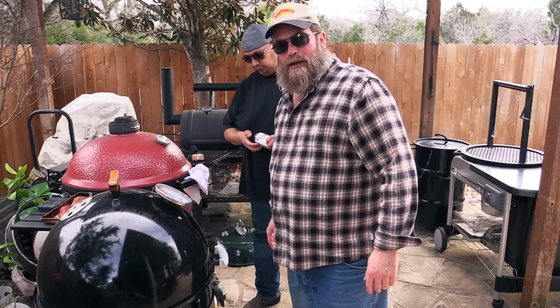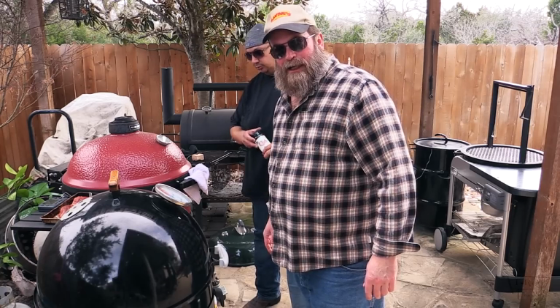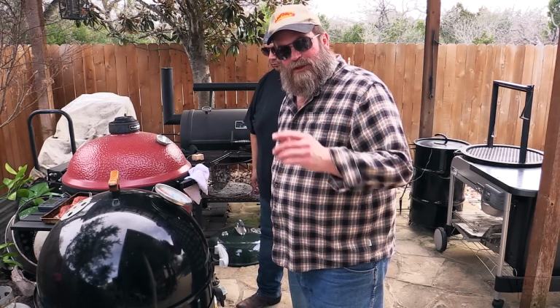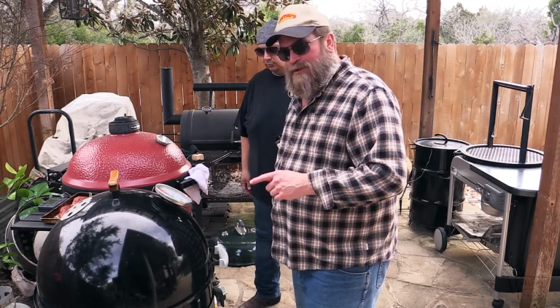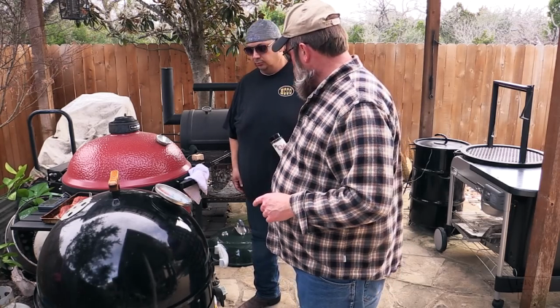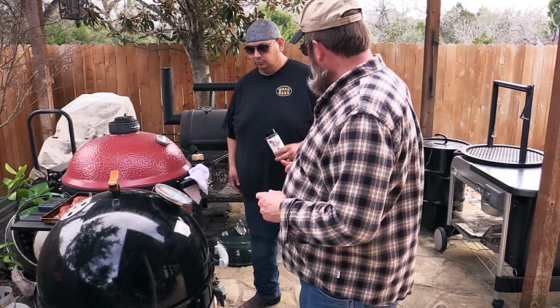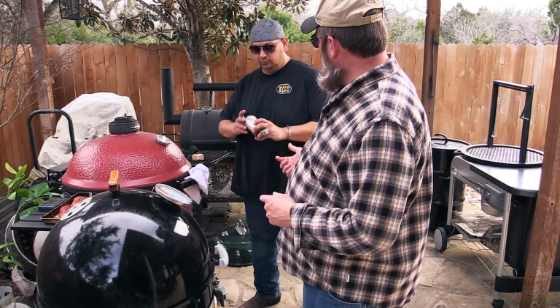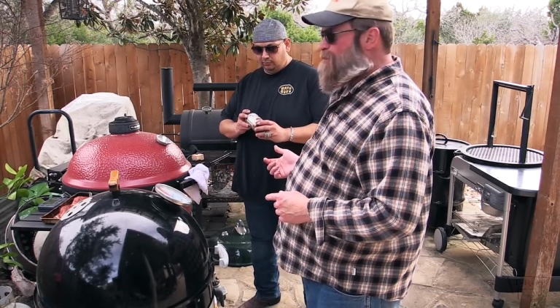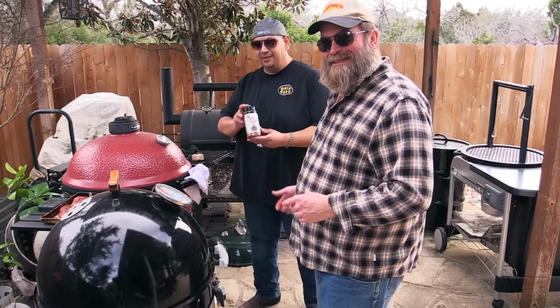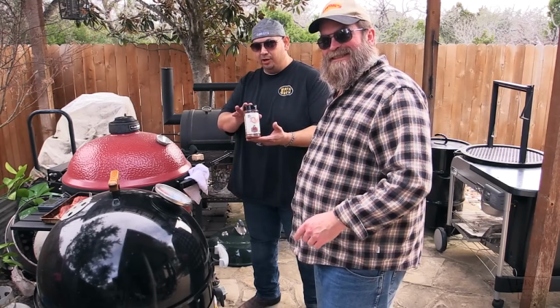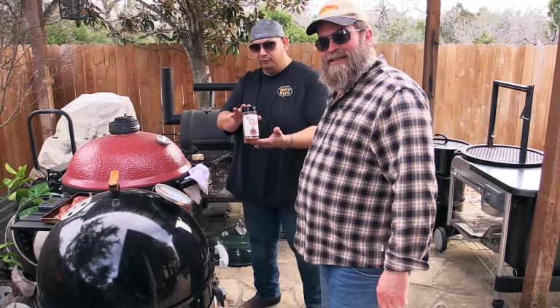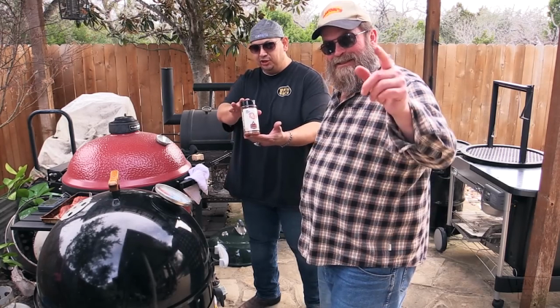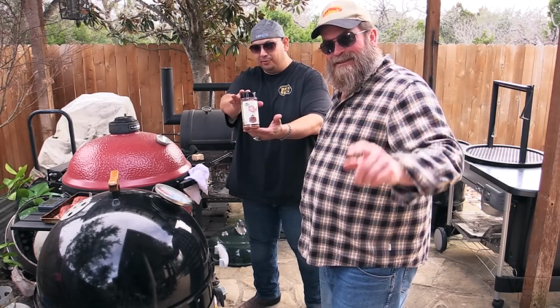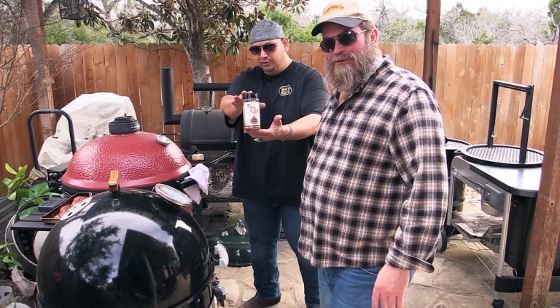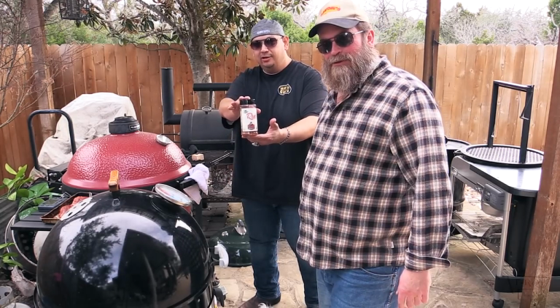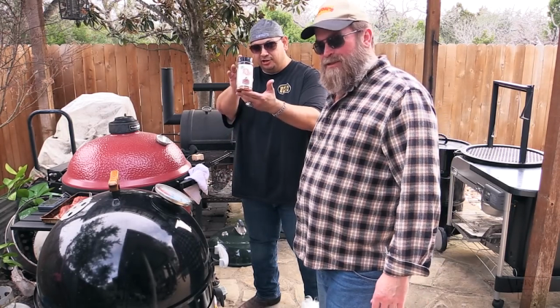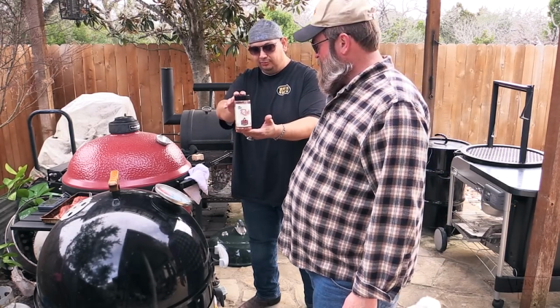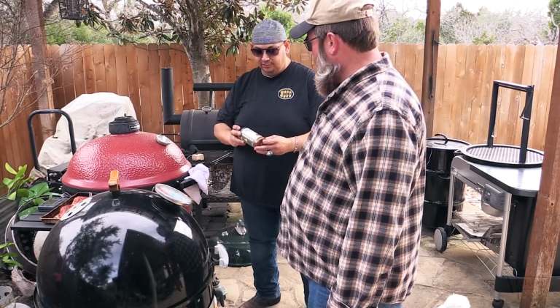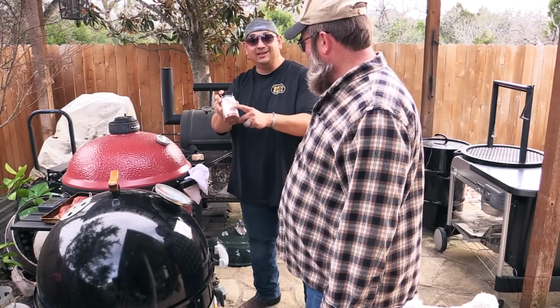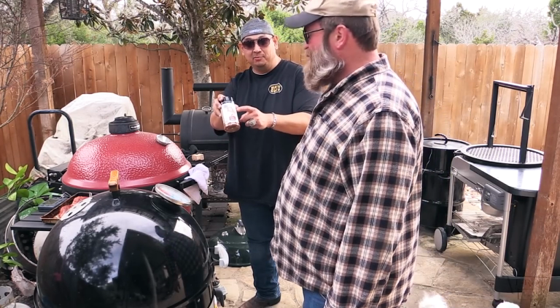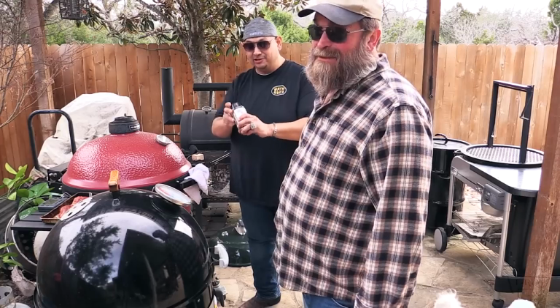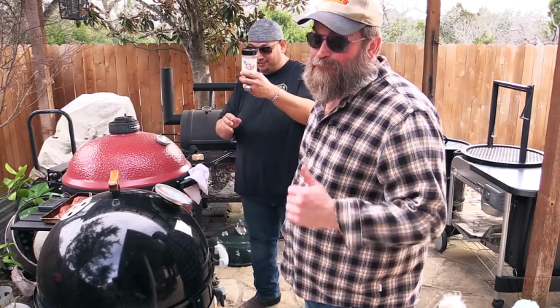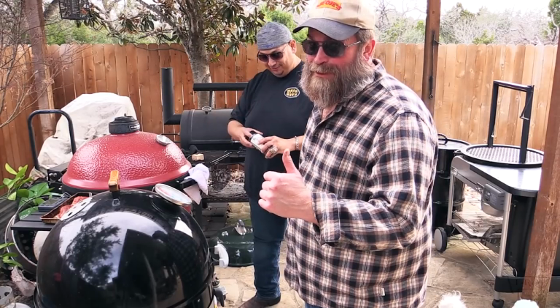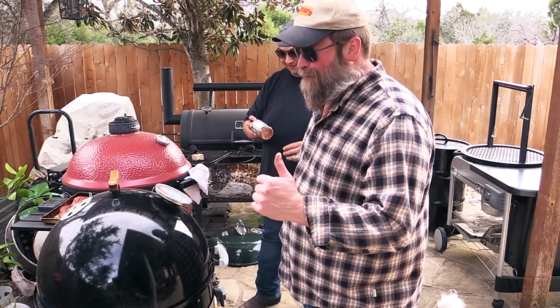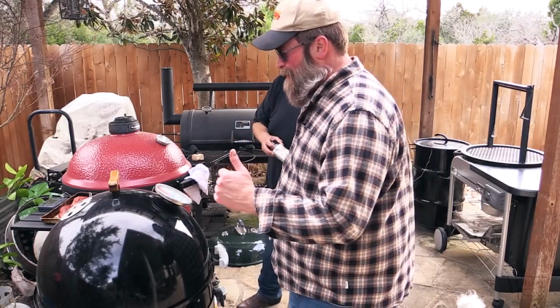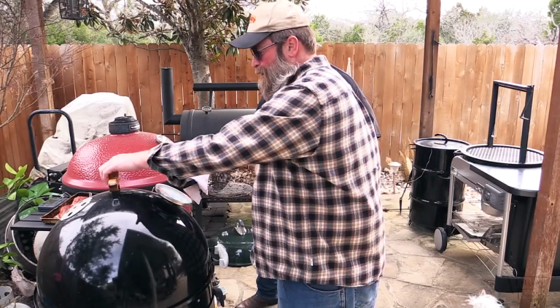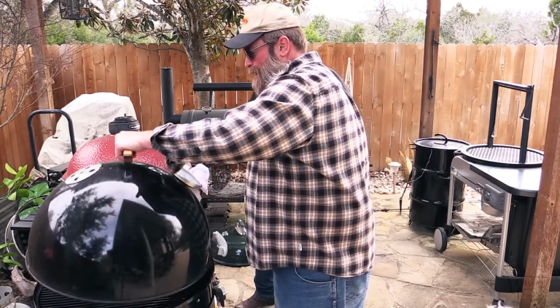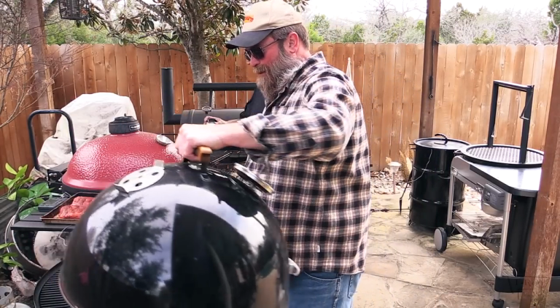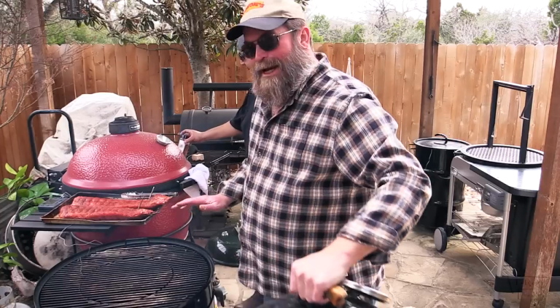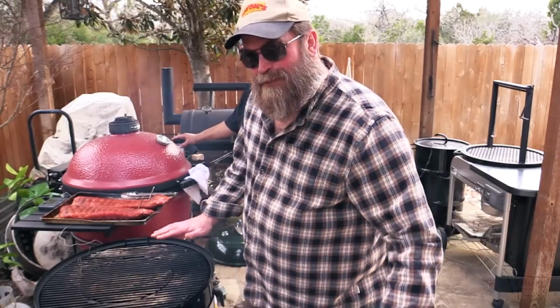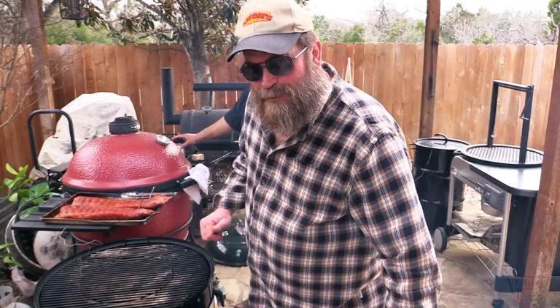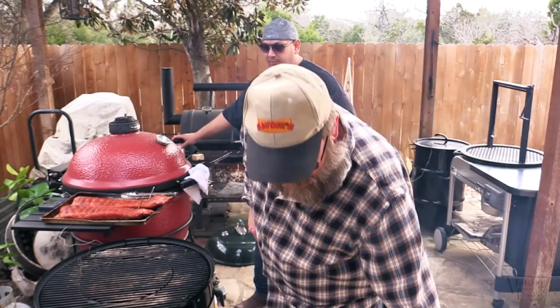Alright gang, fixing to put these ribs on. What we got rubbed on there, James? D-Rub GQ BBQ. GQ BBQ — it's some really good stuff. Now let me tell you how I set my Weber Smokey Mountain up.